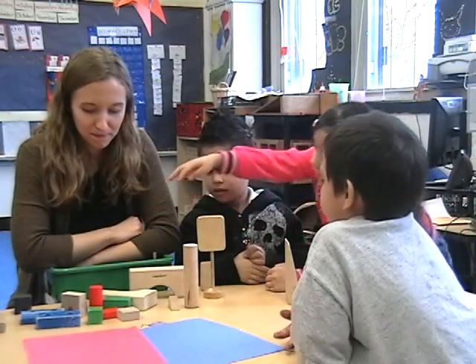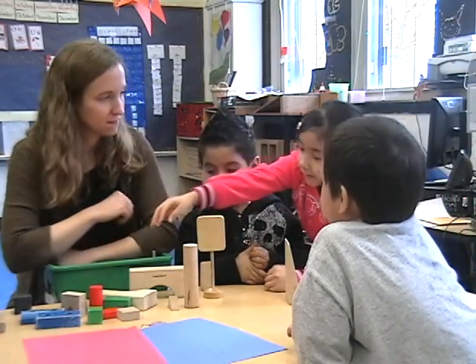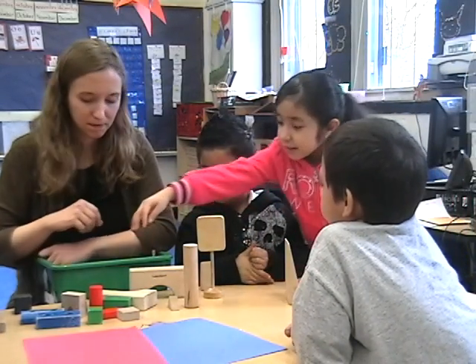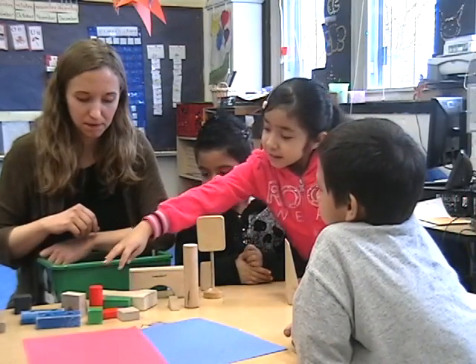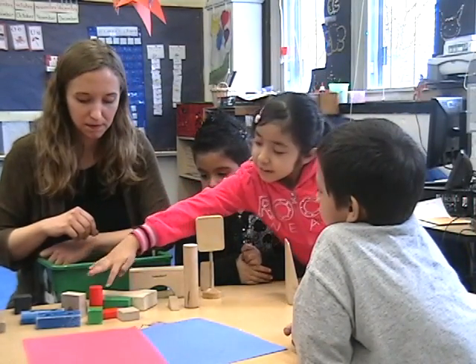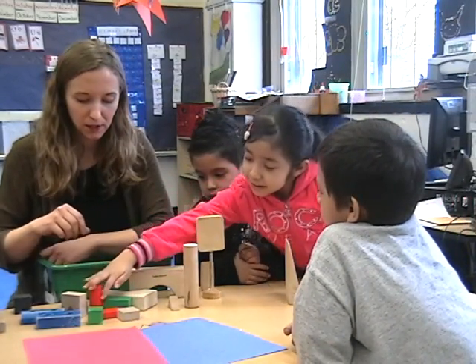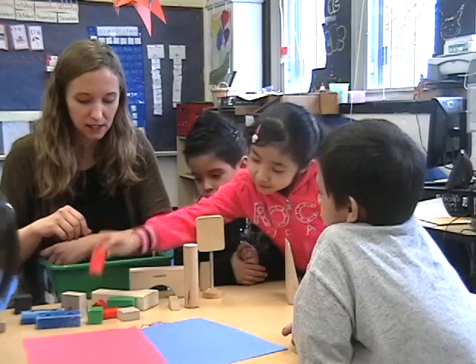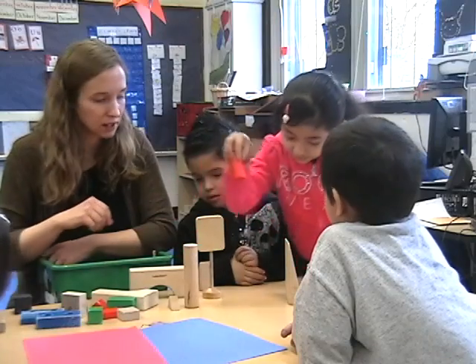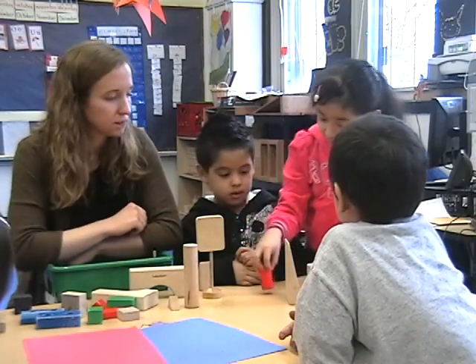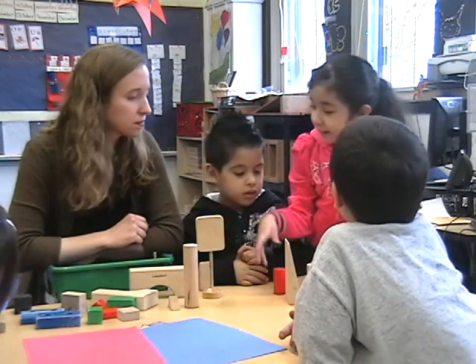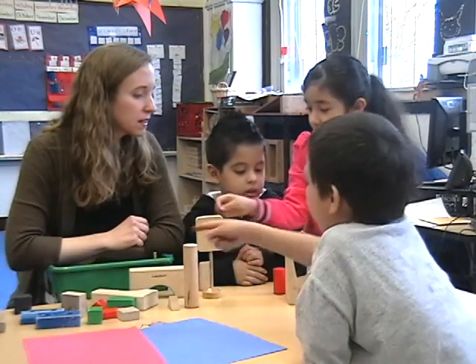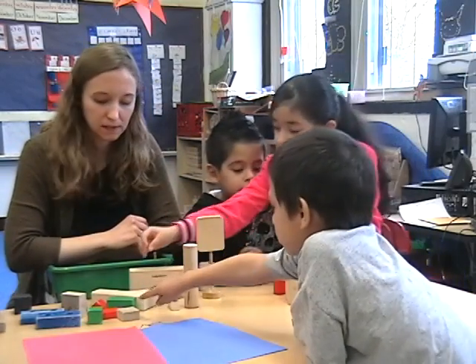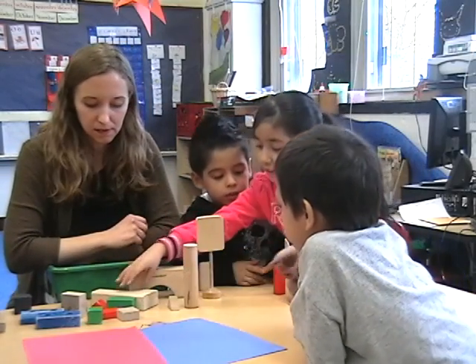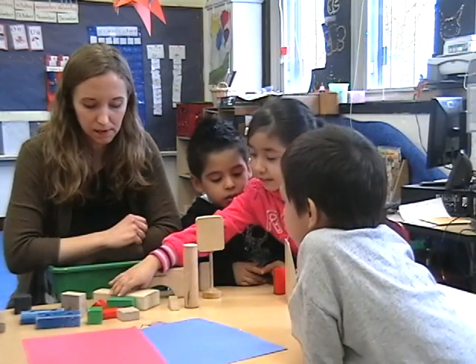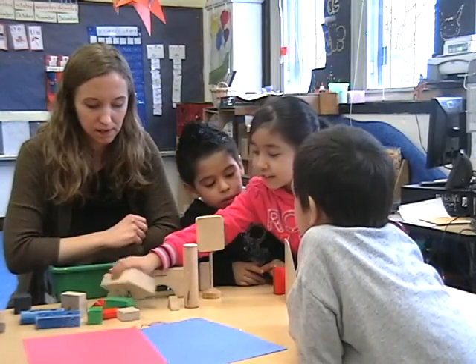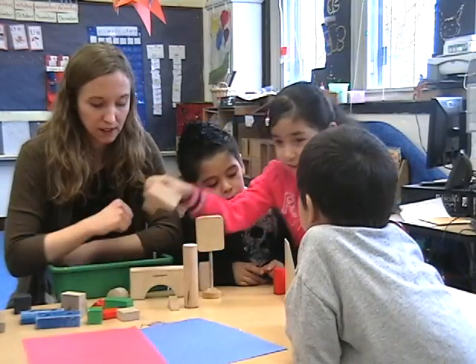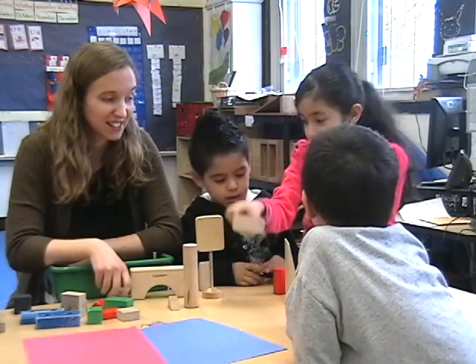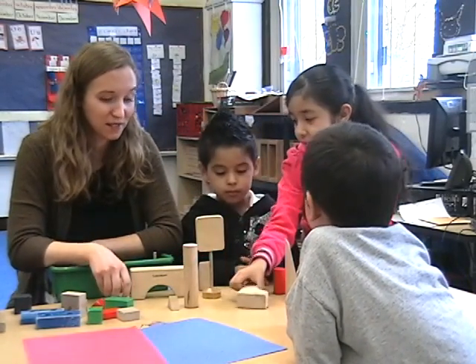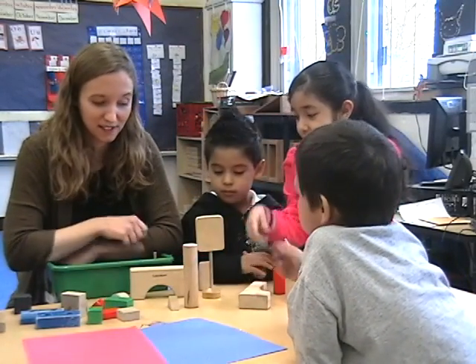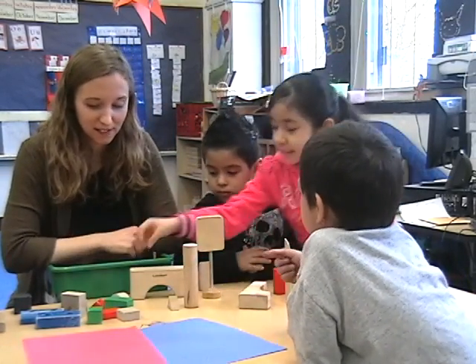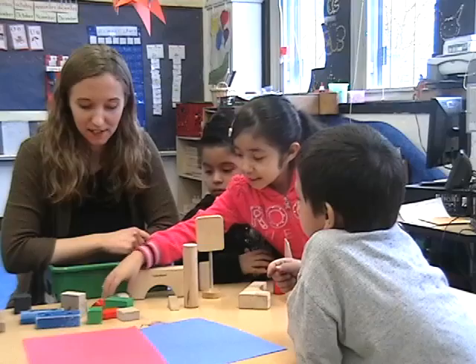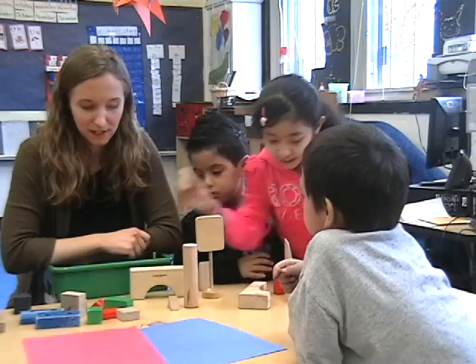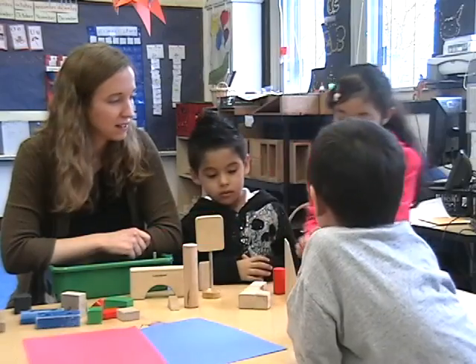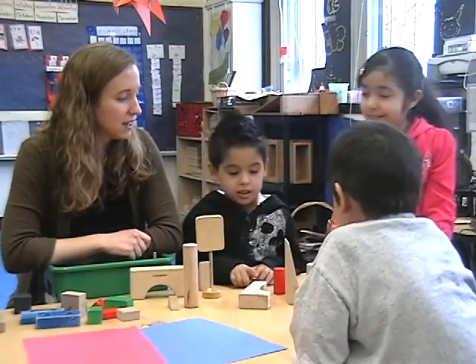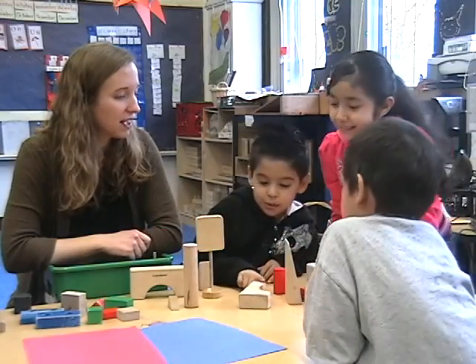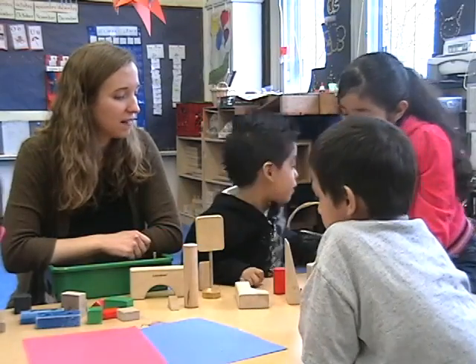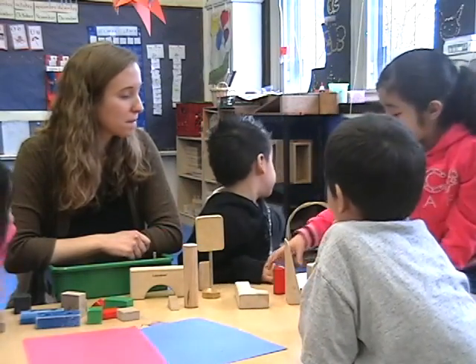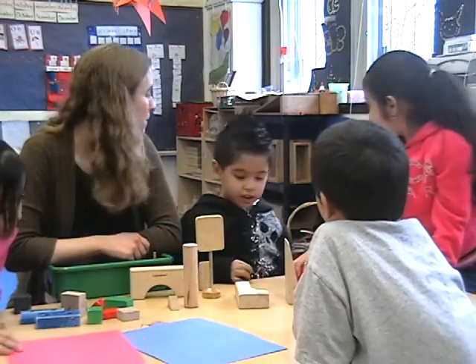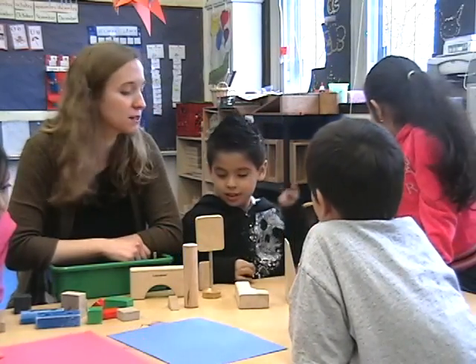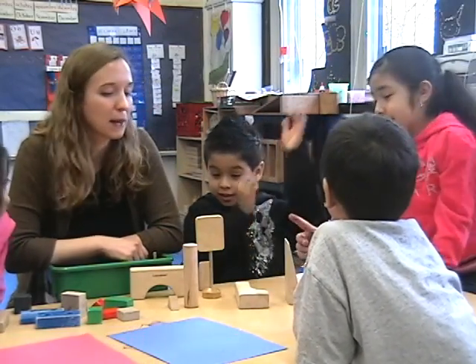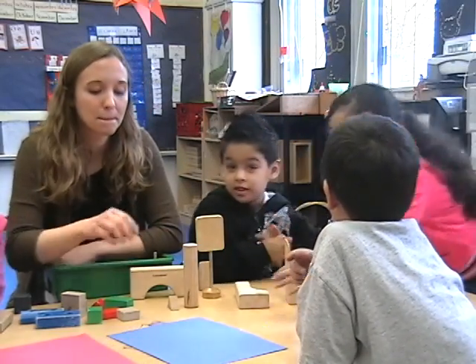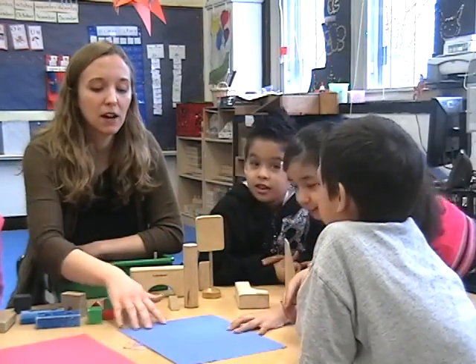Those things become big variables, and the exercise forces the kids to pay attention to the shape and size of the blocks. It gives the teacher an opportunity to talk with them about what they're discovering.